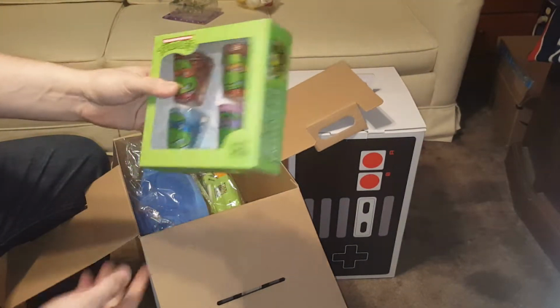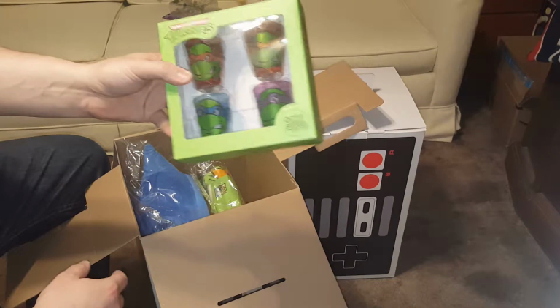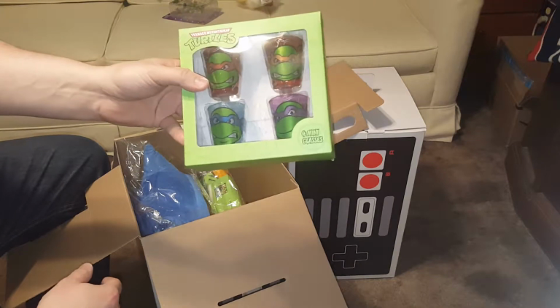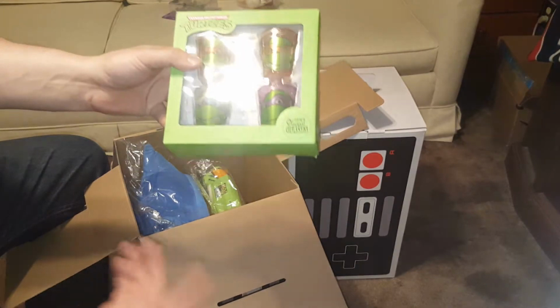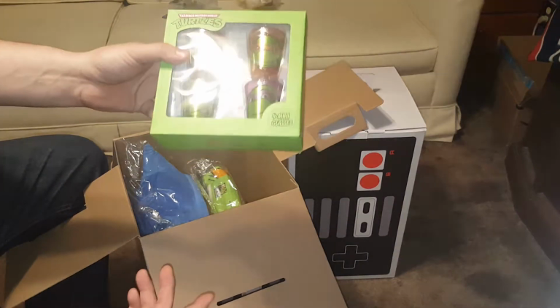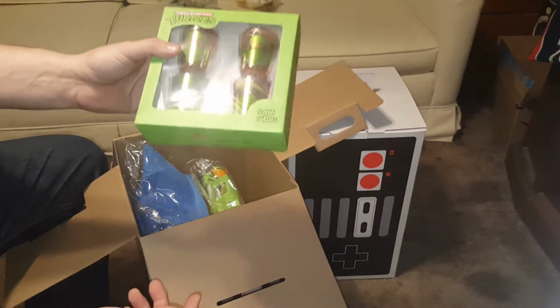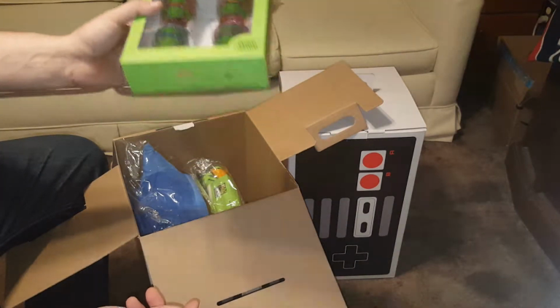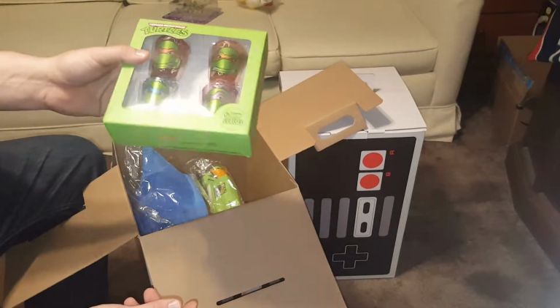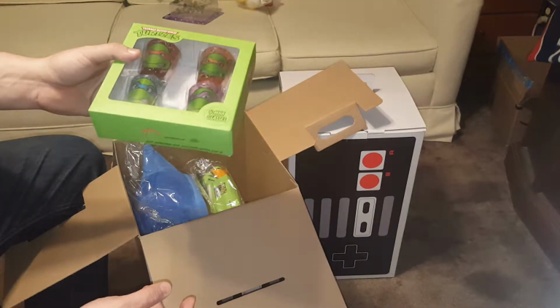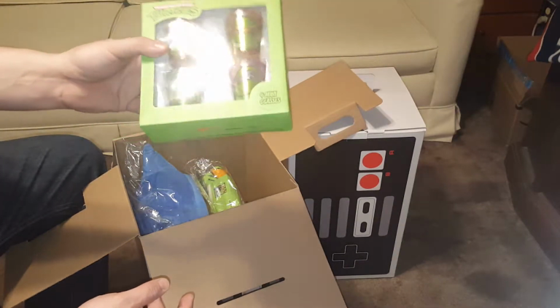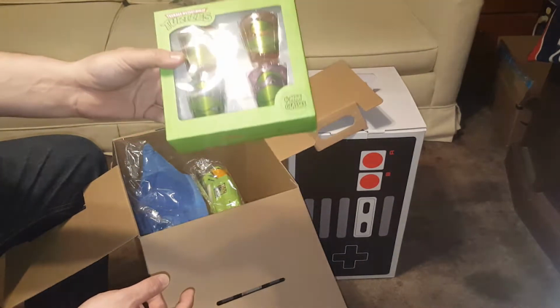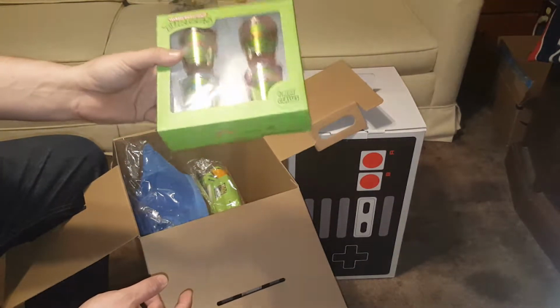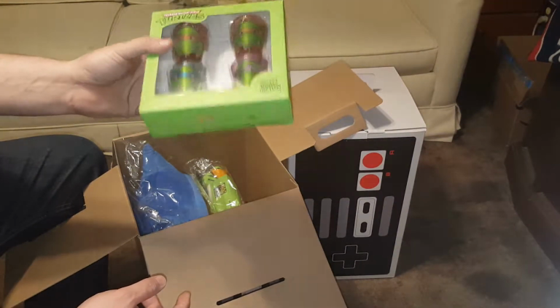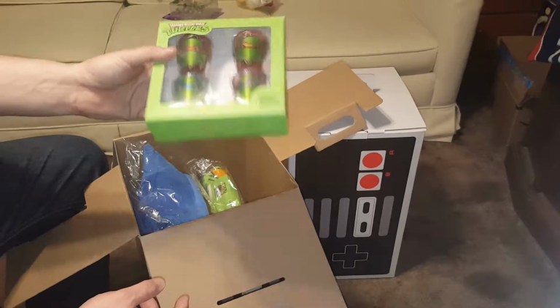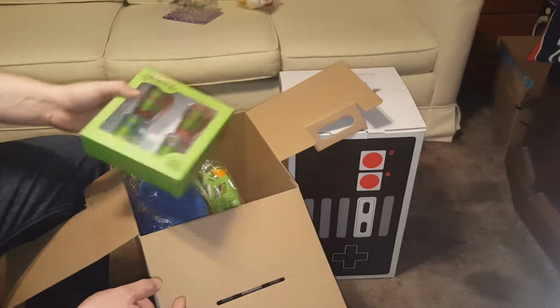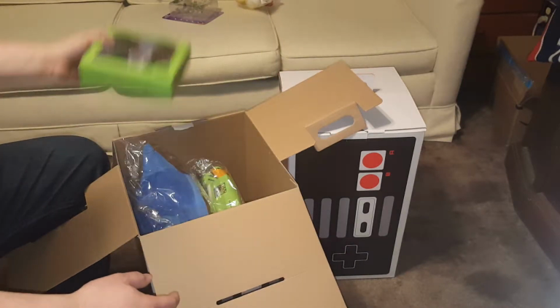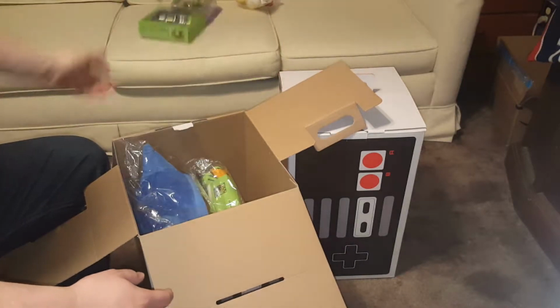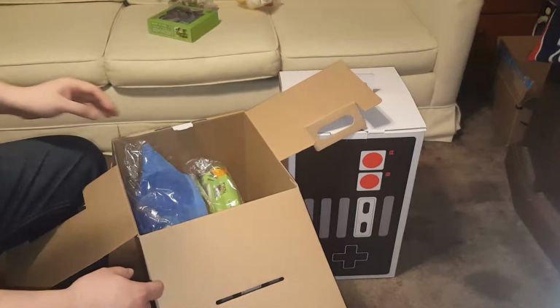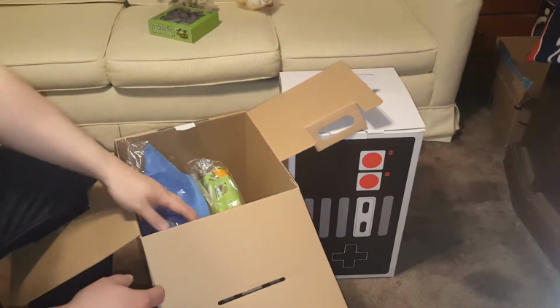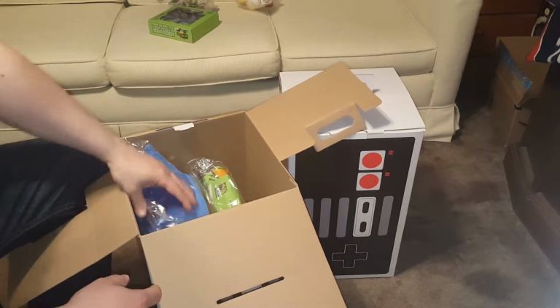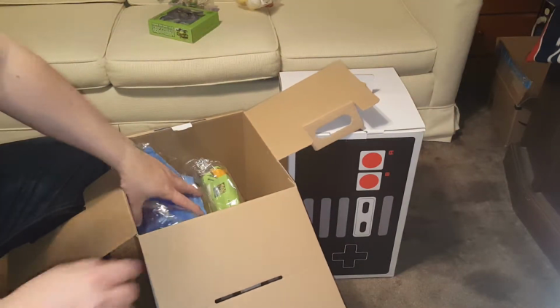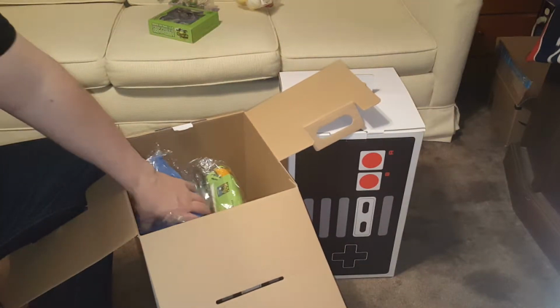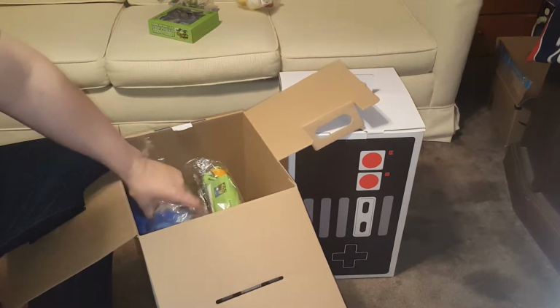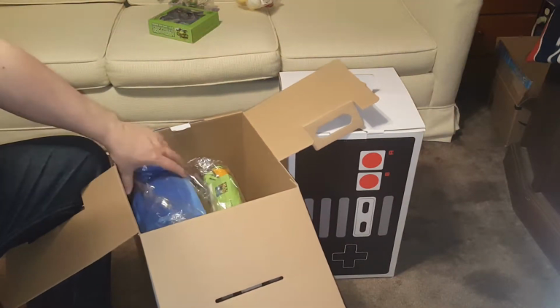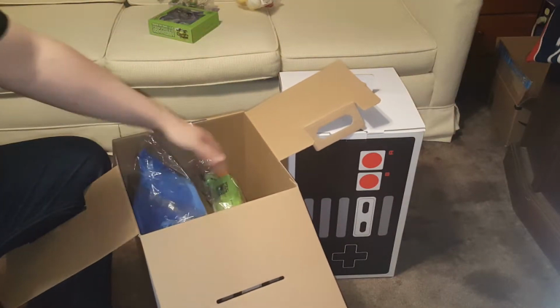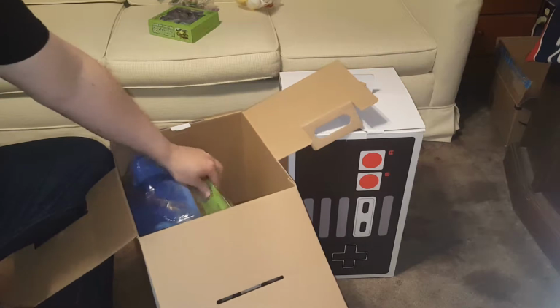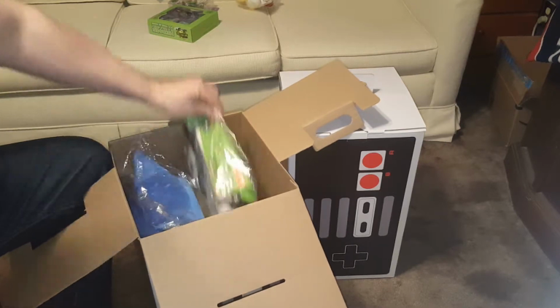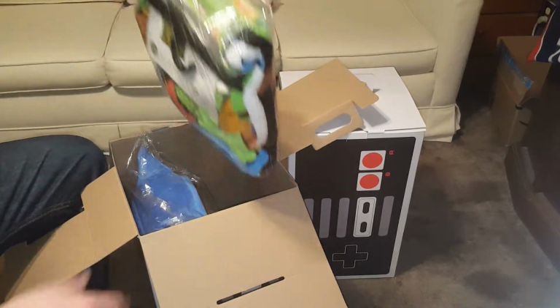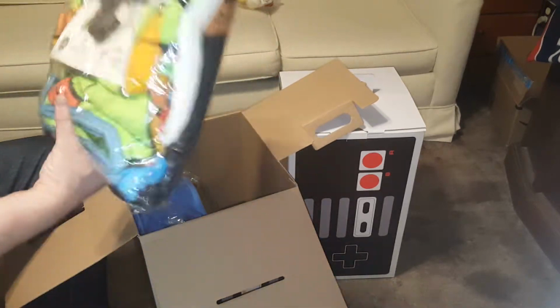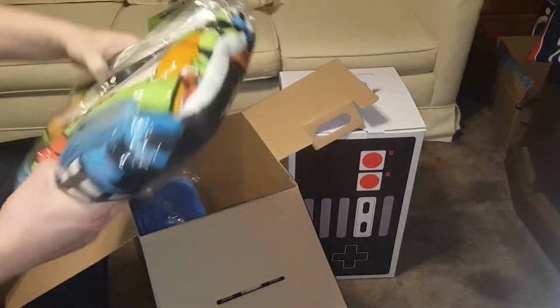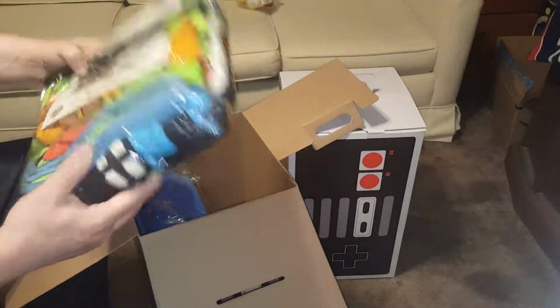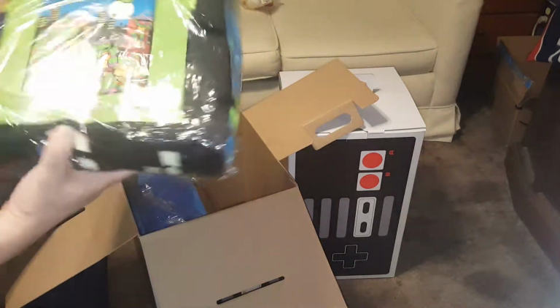Thinking about the price on these — the TMNT shot glasses are probably around ten dollars, the Zombies toy is probably like a four-dollar toy, the chicken probably four dollars too. Let's go for the big one last.